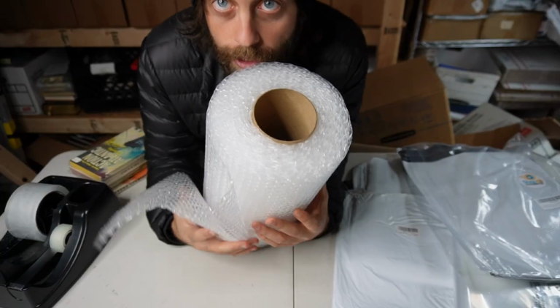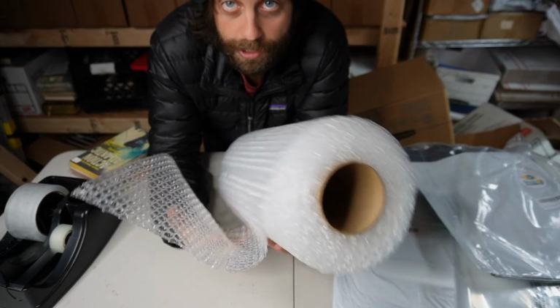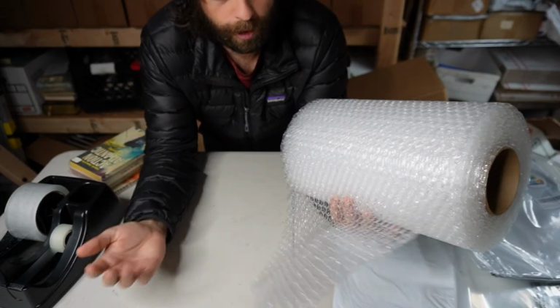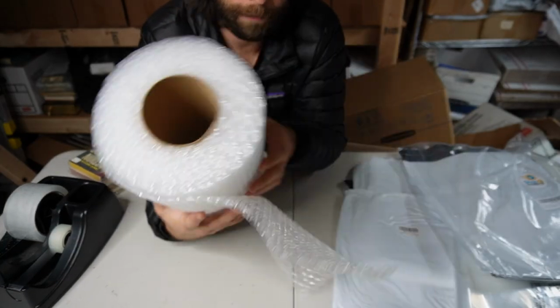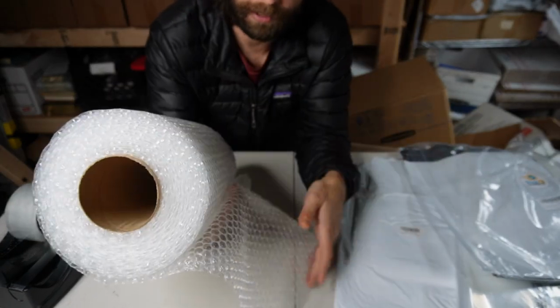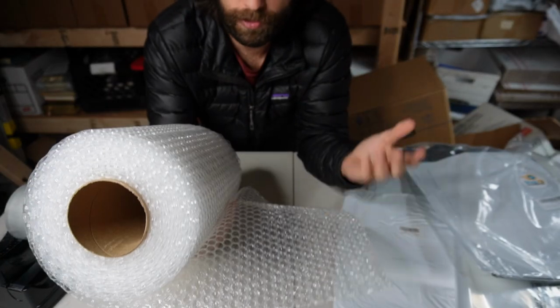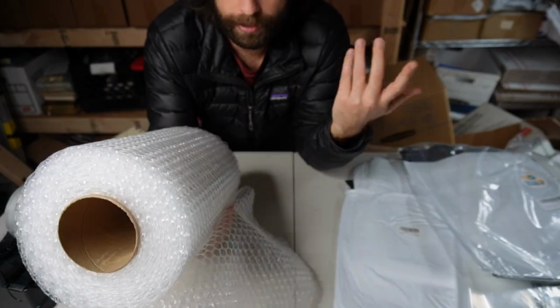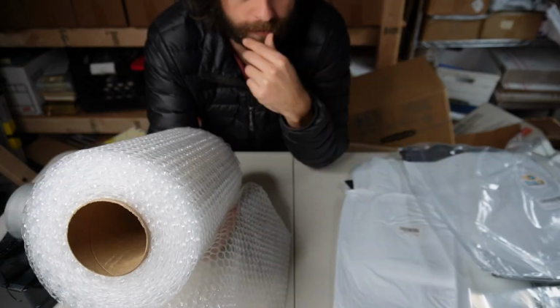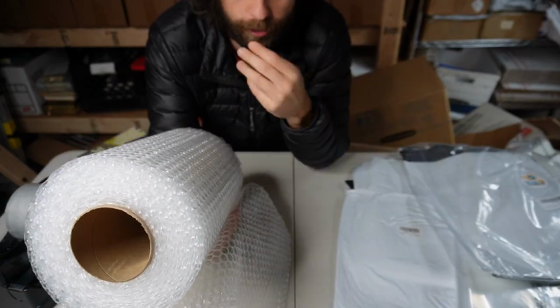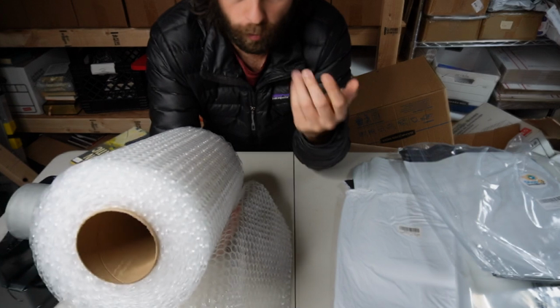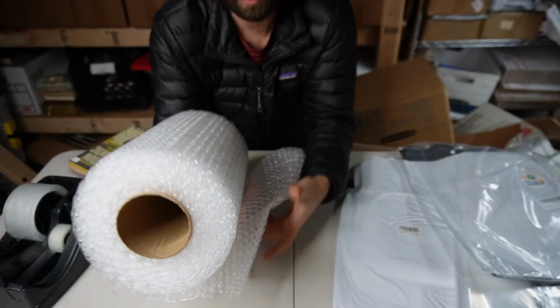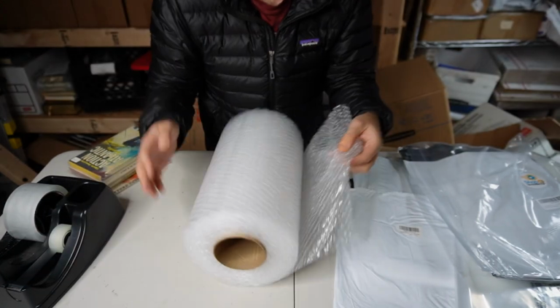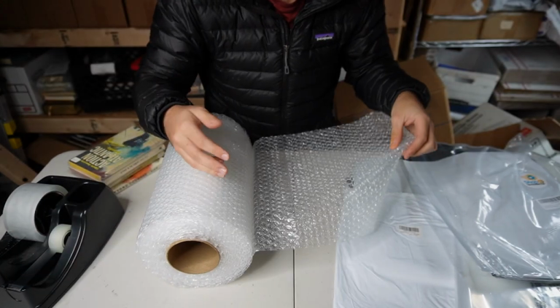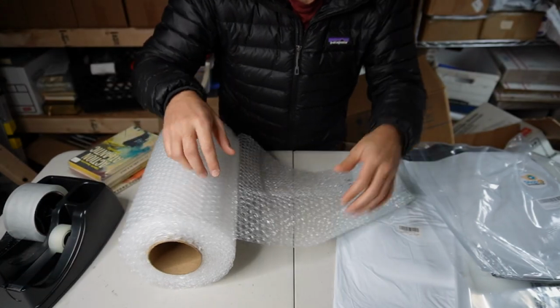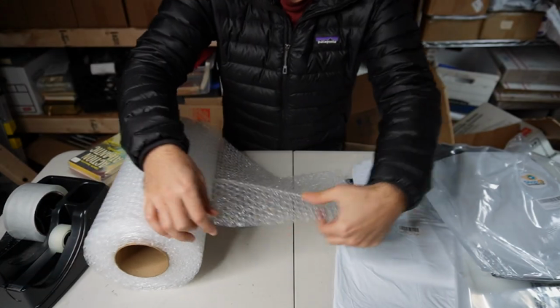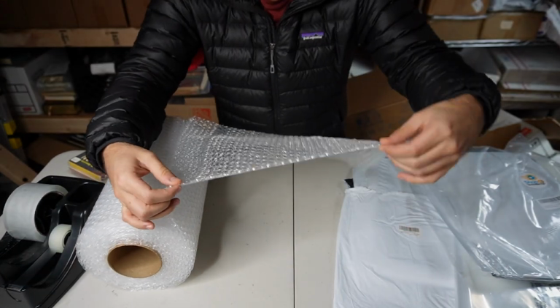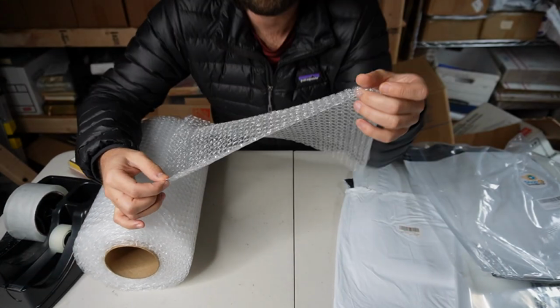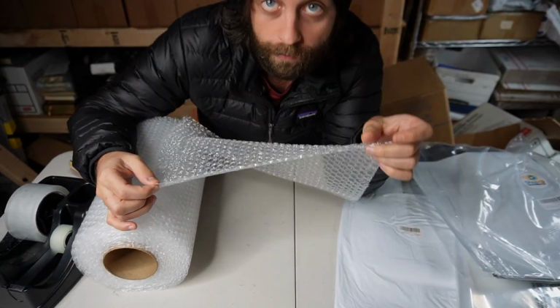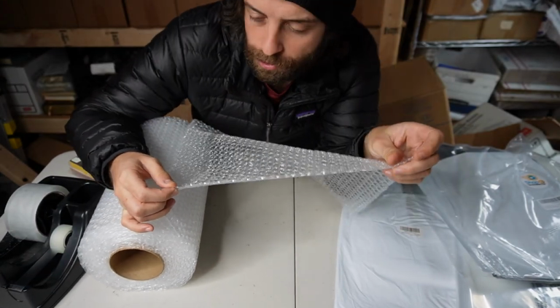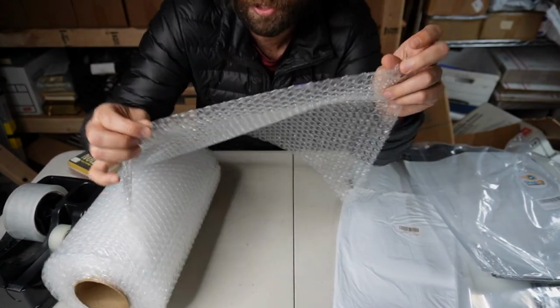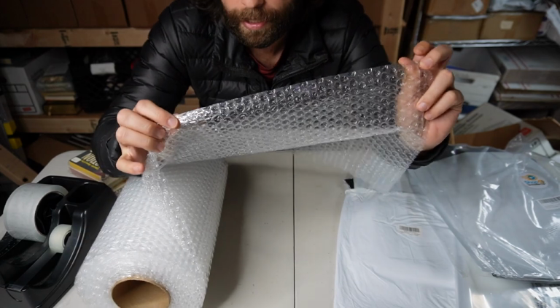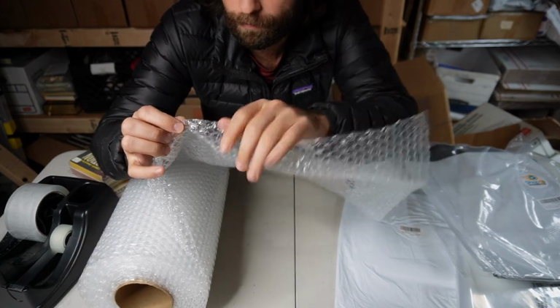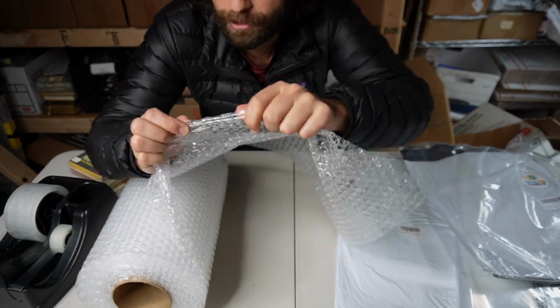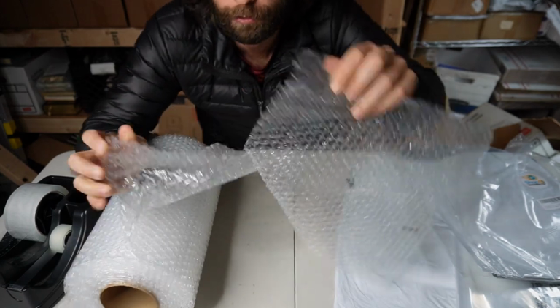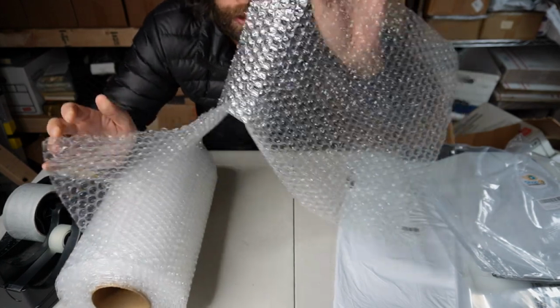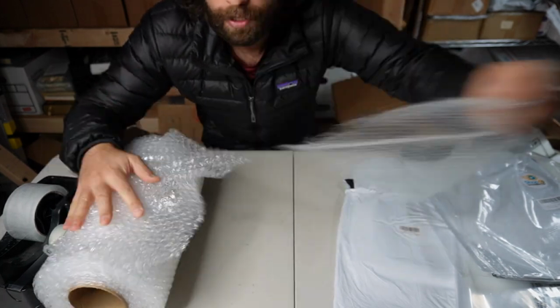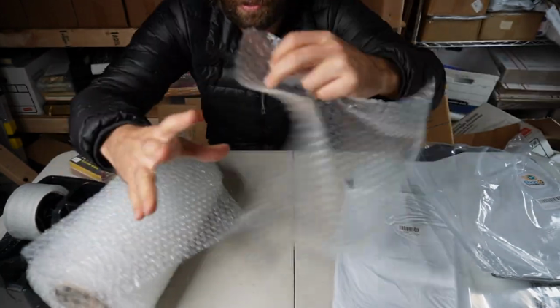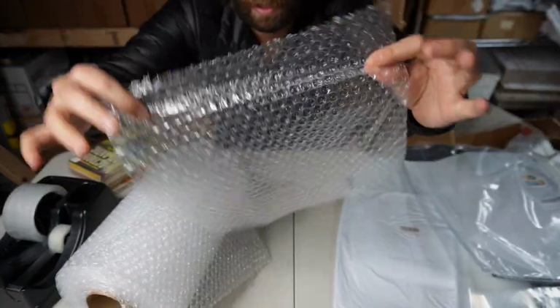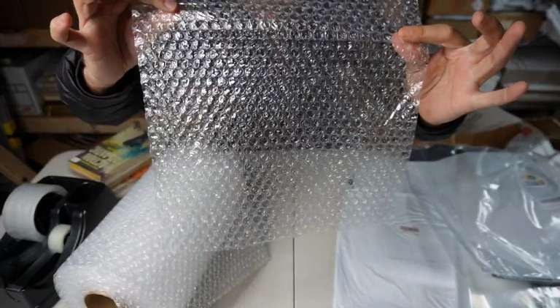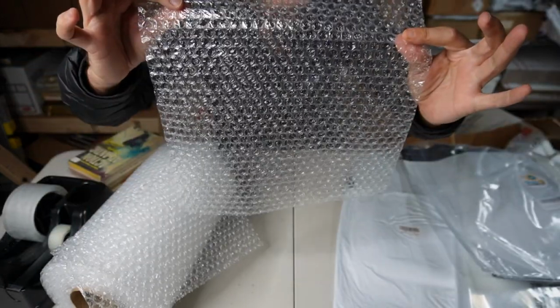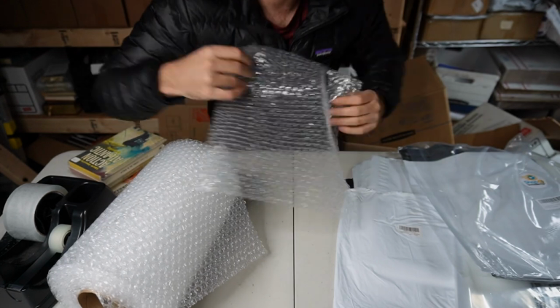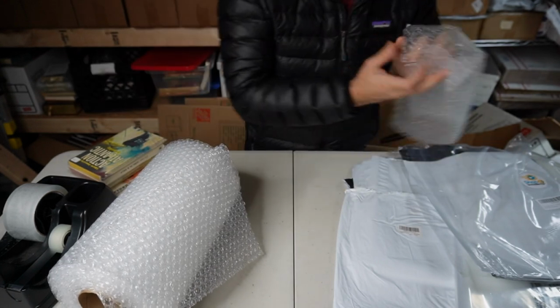I use standard bubble wrap. You can get these at any office supply store, at Walmart — brand doesn't really matter to me. They're the 12-inch by 12-inch squares with perforations every 12 inches so you can rip off a square. You can do a lot with this stuff.